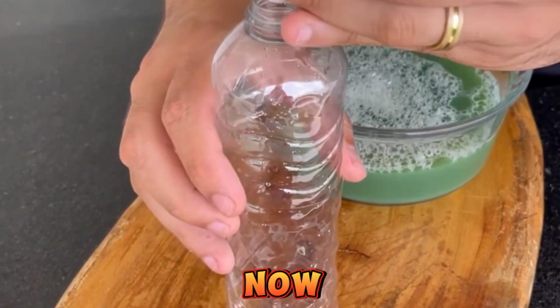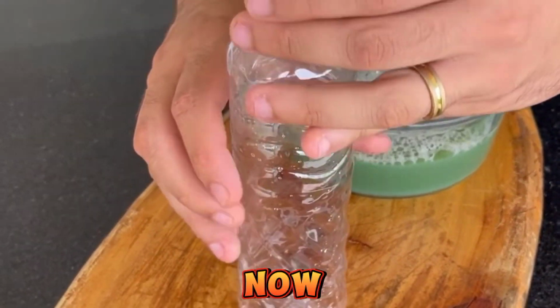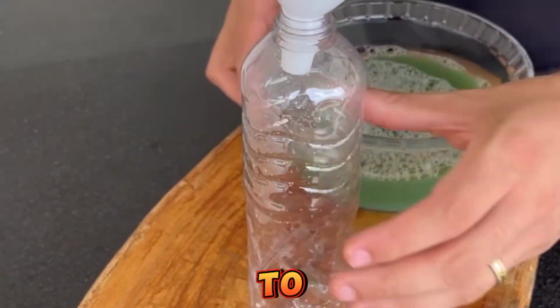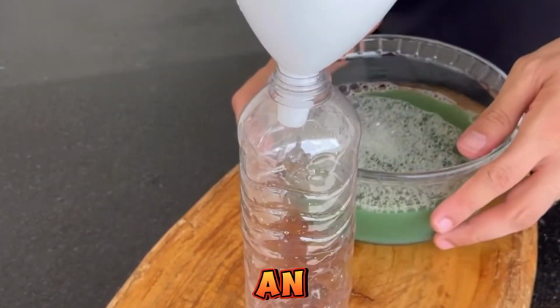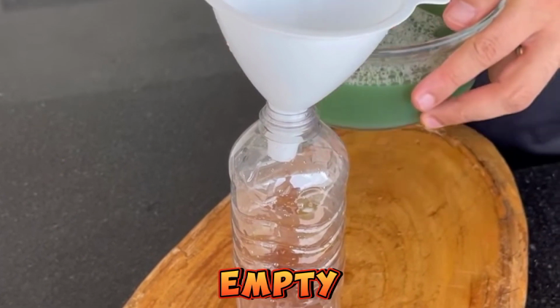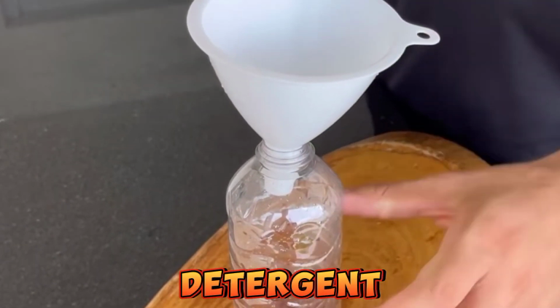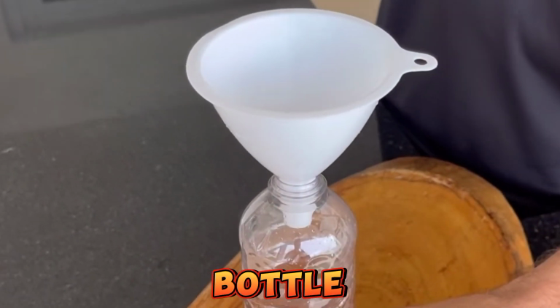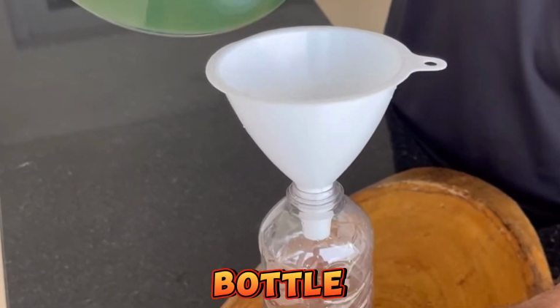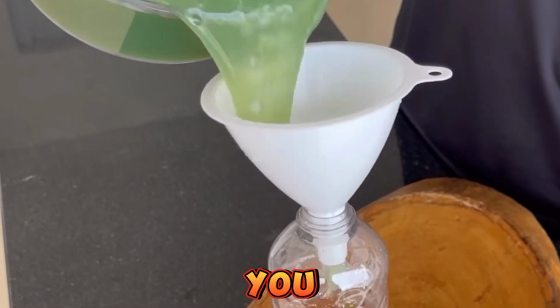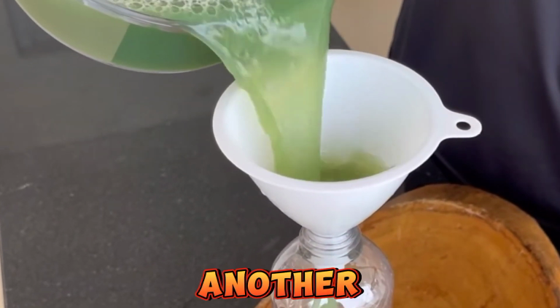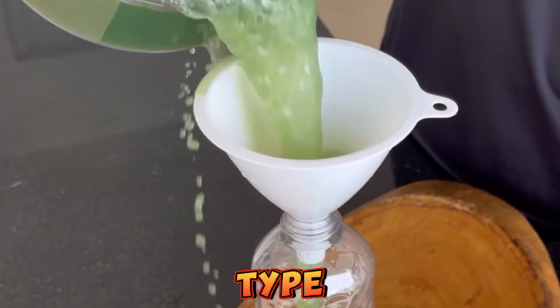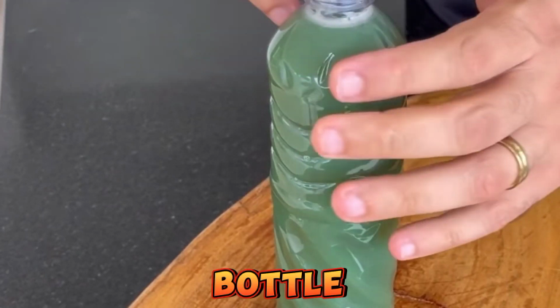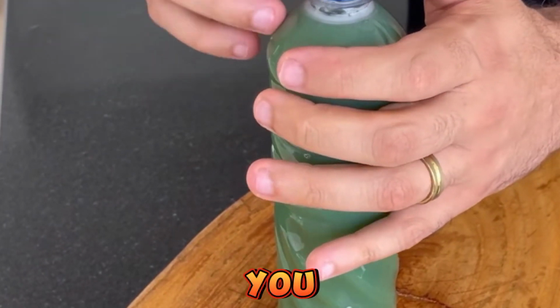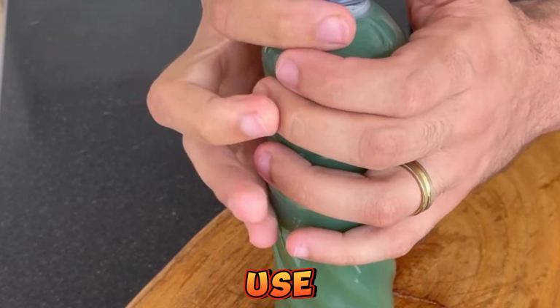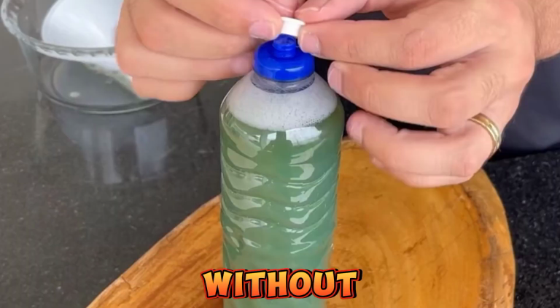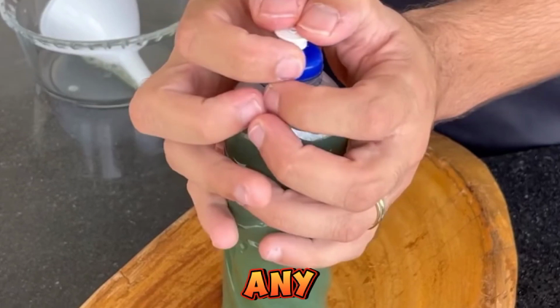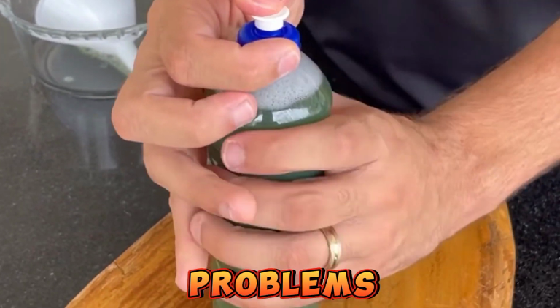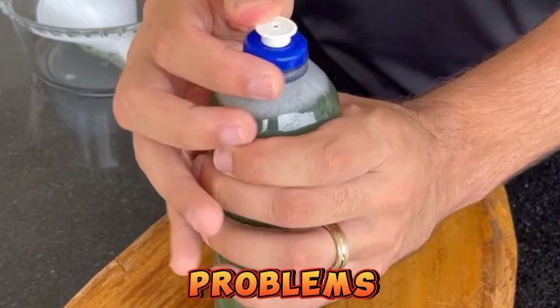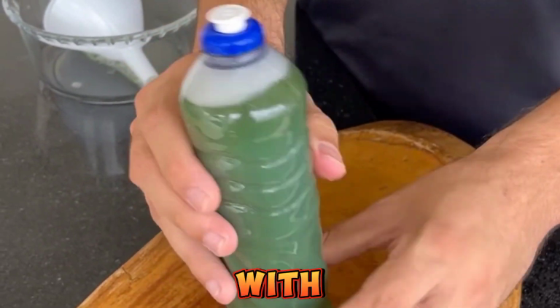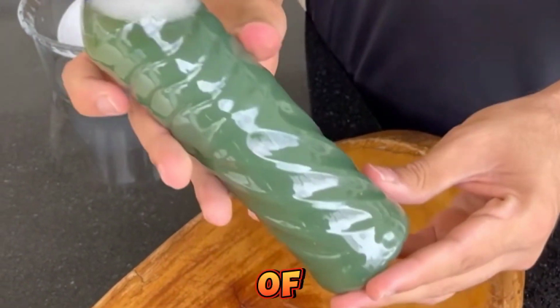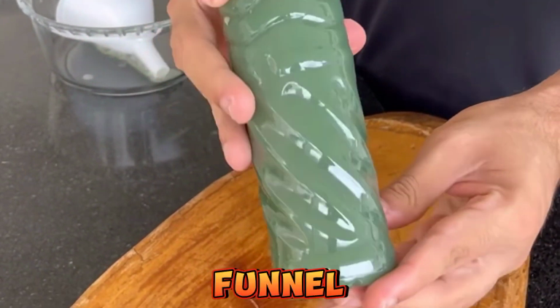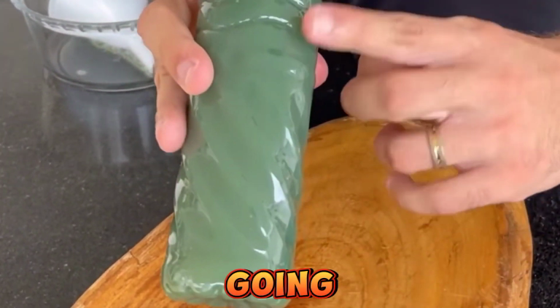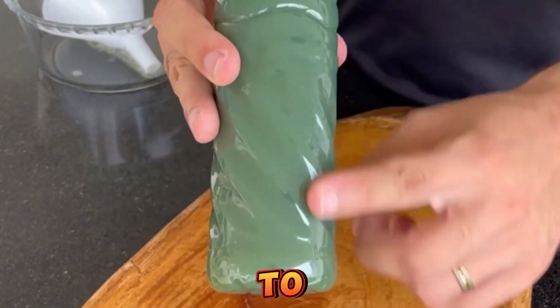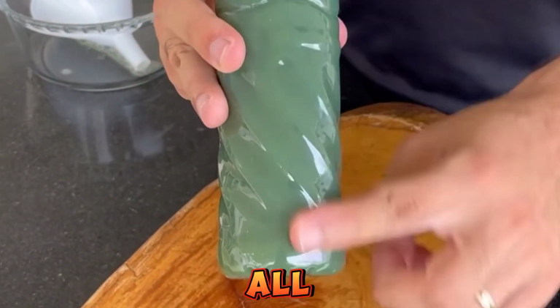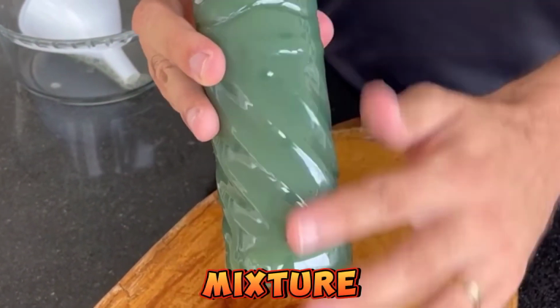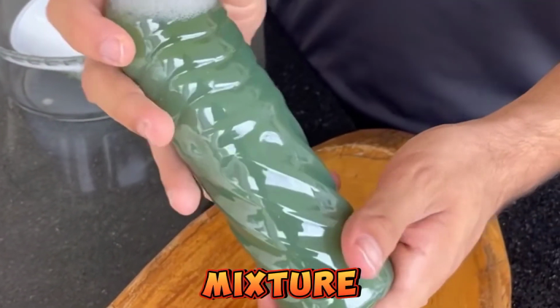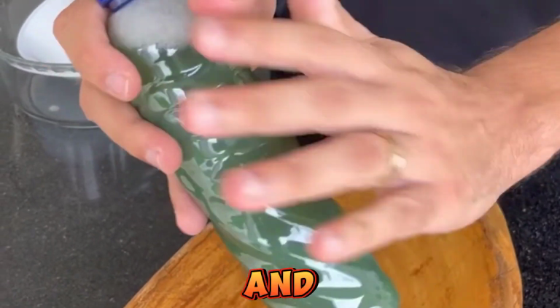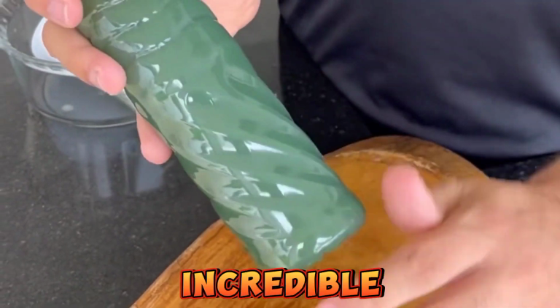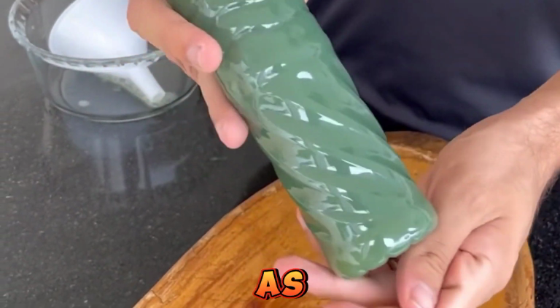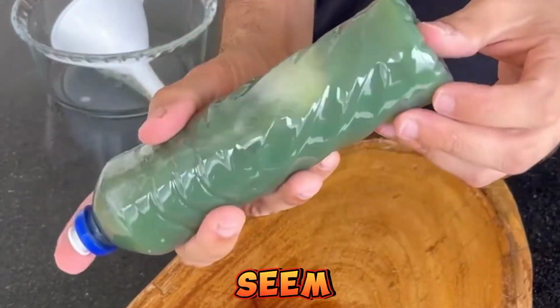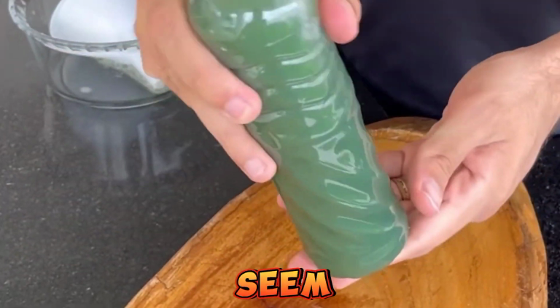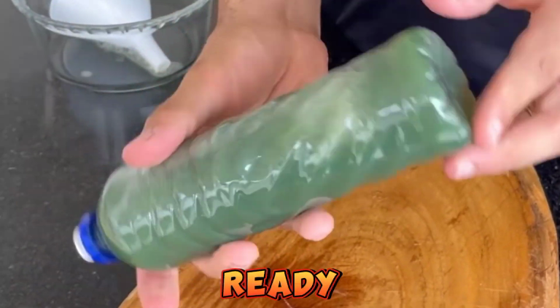Now we're going to need an empty detergent bottle, but if you have another type of bottle you can use it too without any problems. With the help of a funnel, we're going to transfer all this mixture. And incredible as it may seem, it's ready.